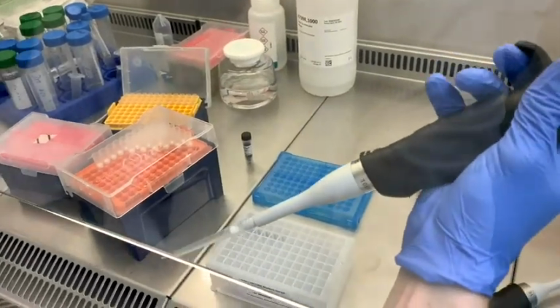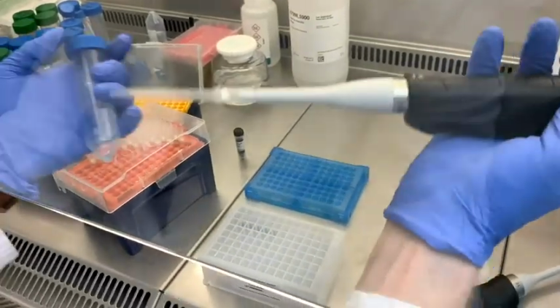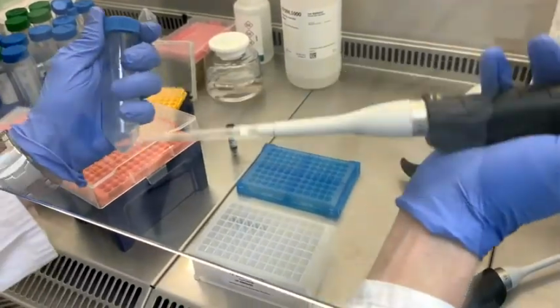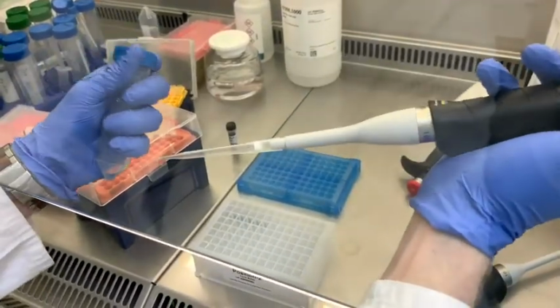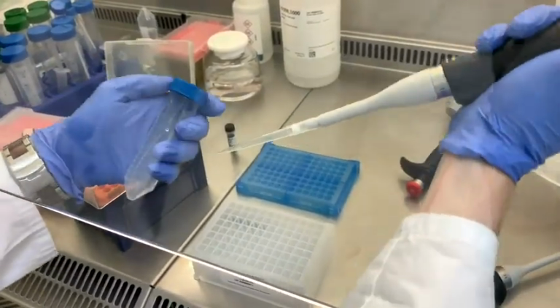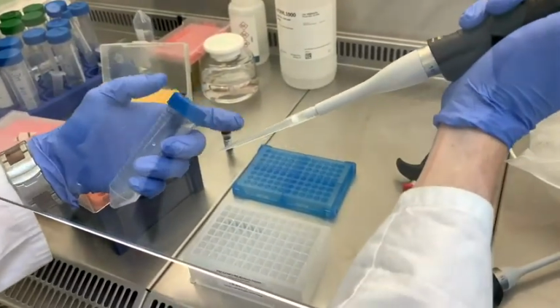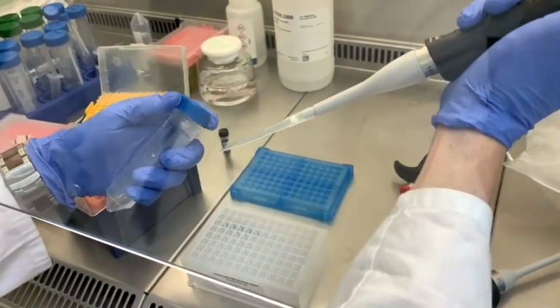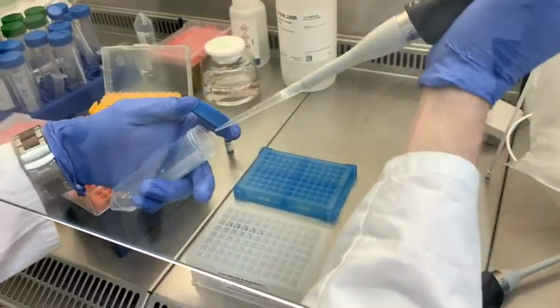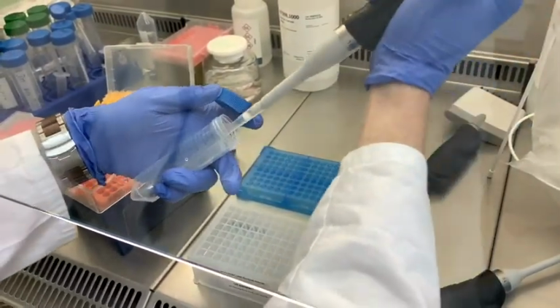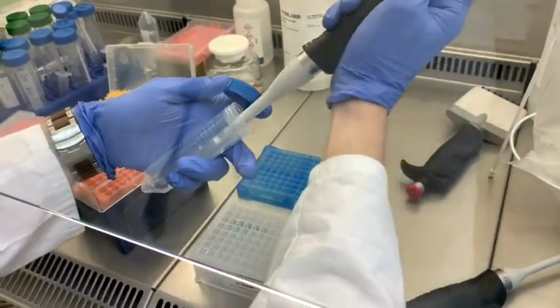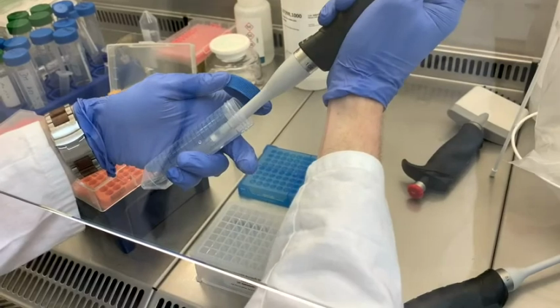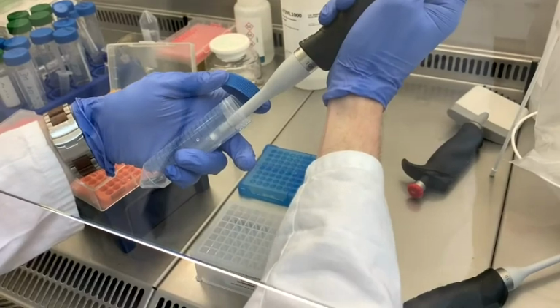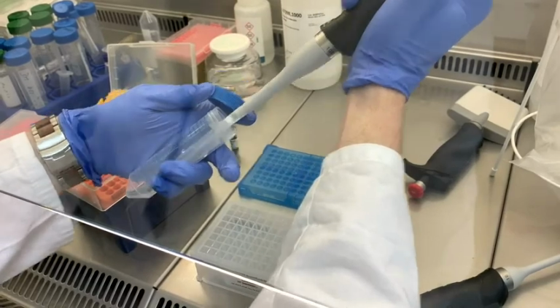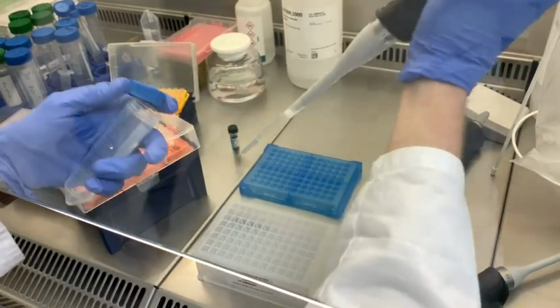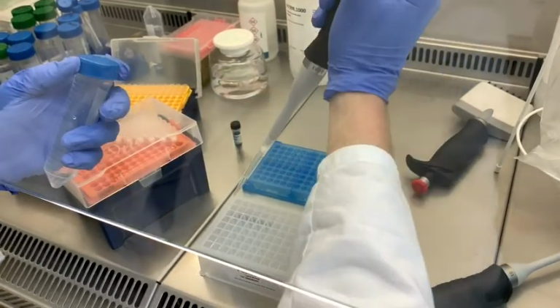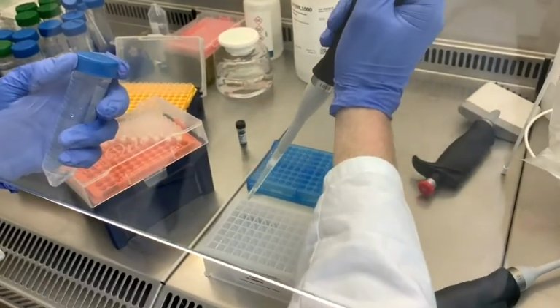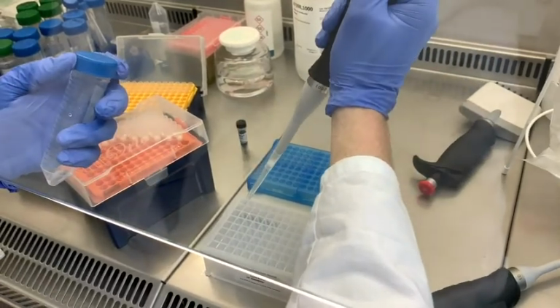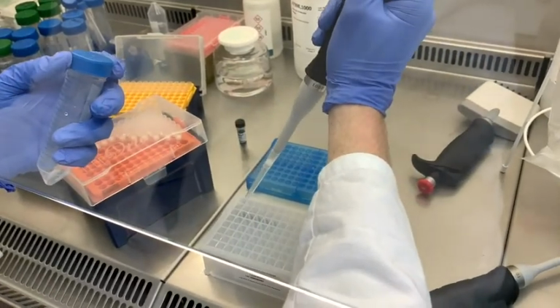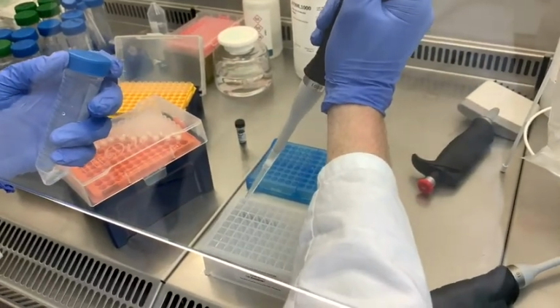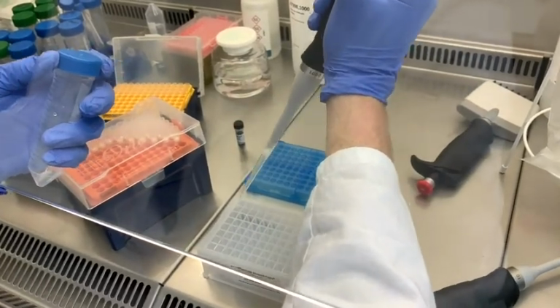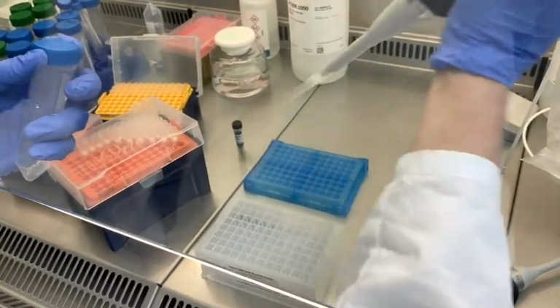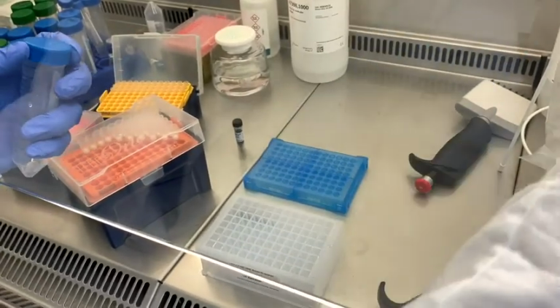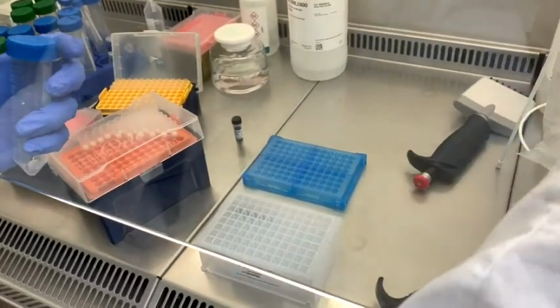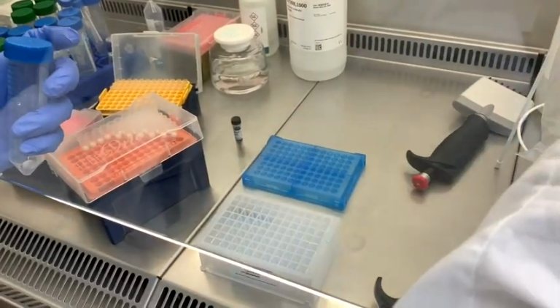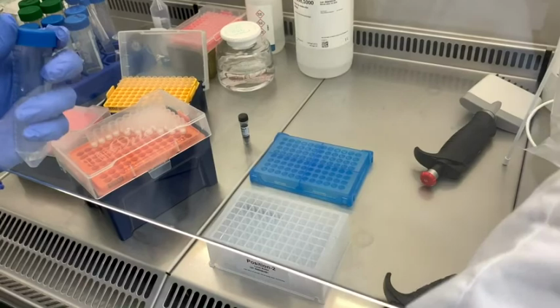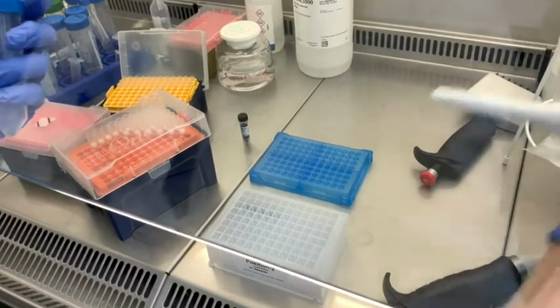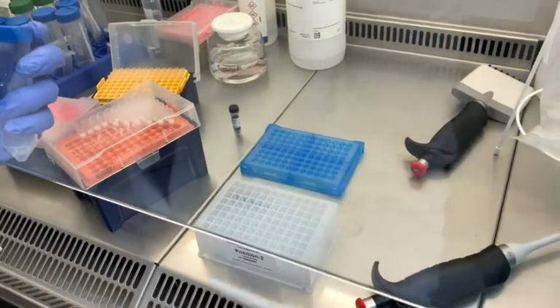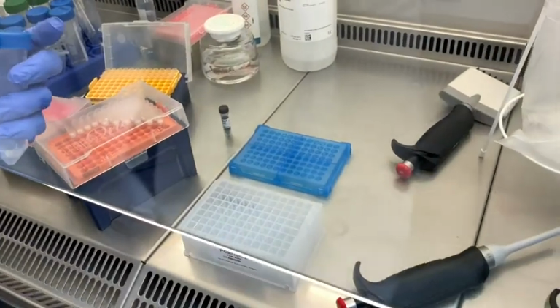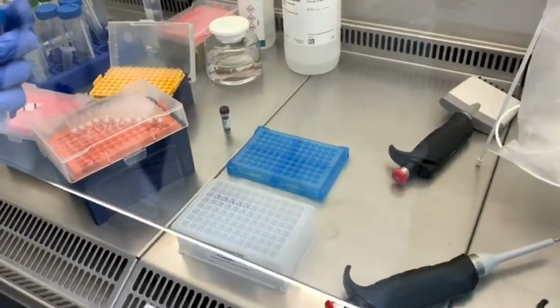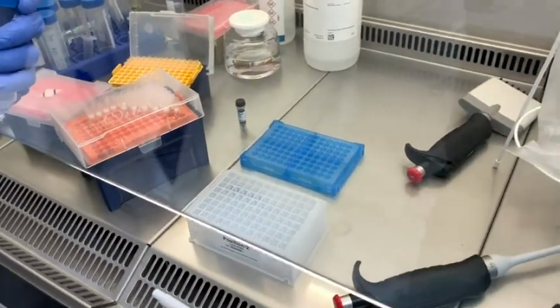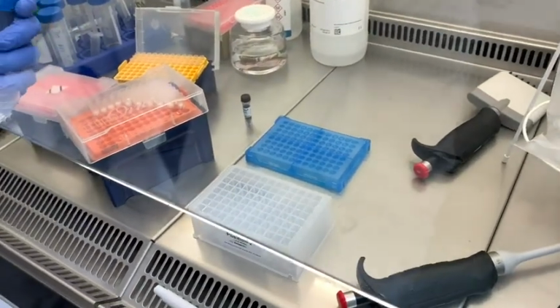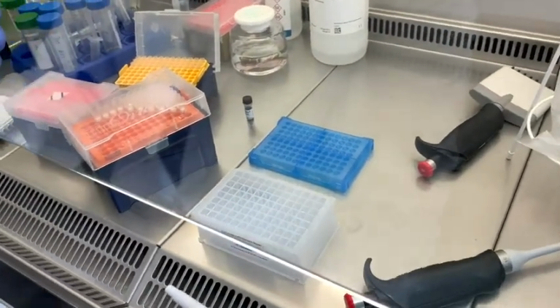Let us pretend this solution is the specimen. We will pipette 250 µL into each well, without mixing, as the mixing will be automated in the N96 extractor.